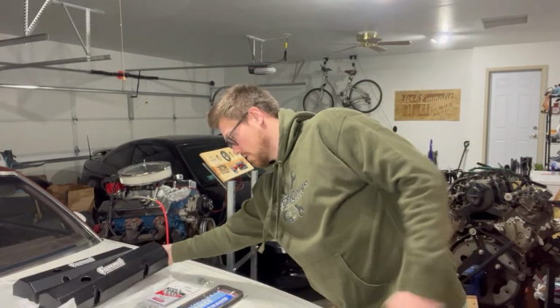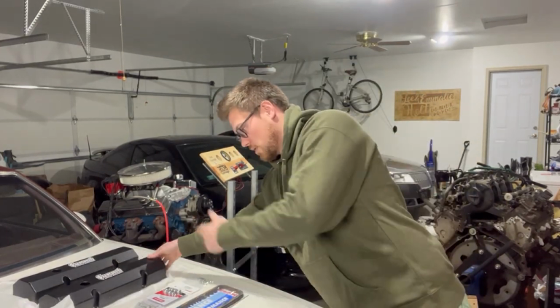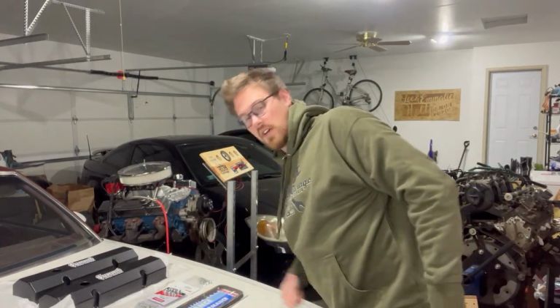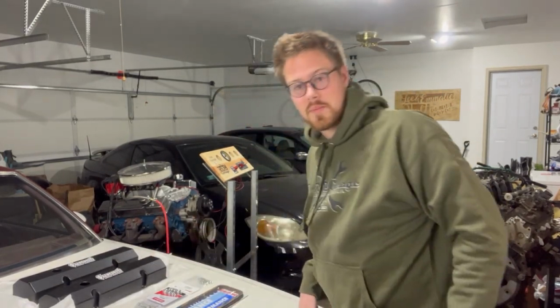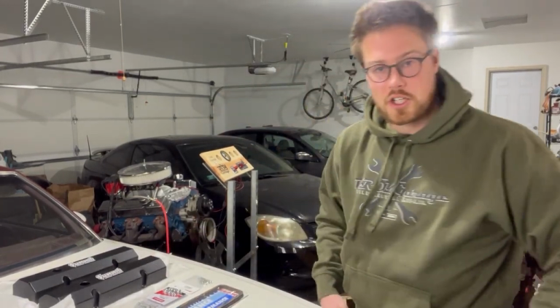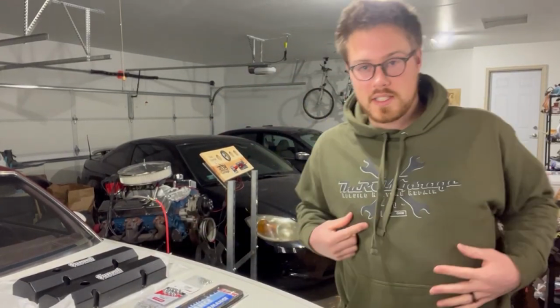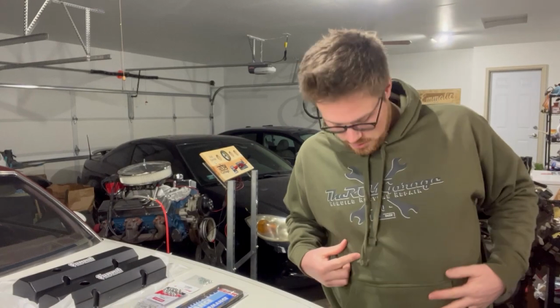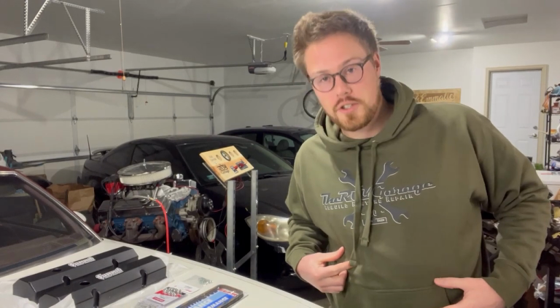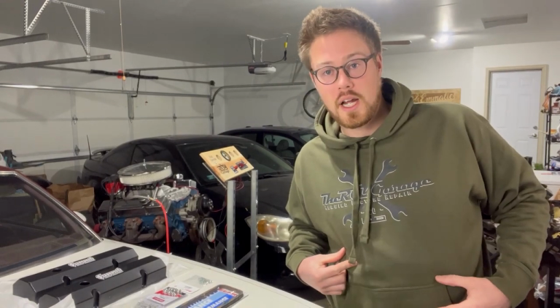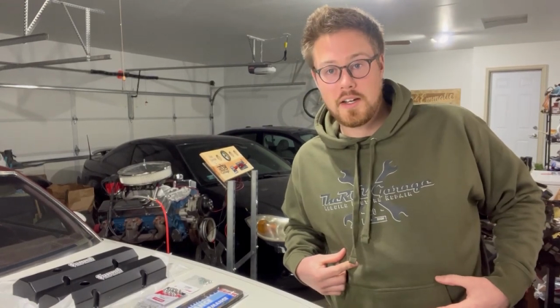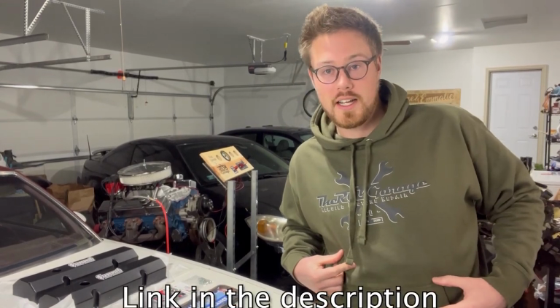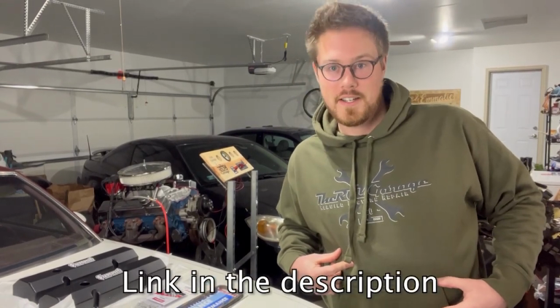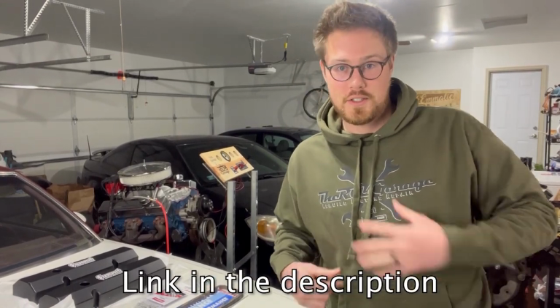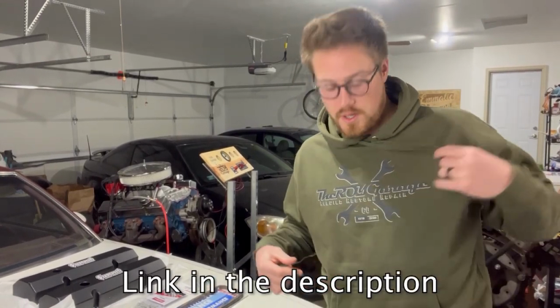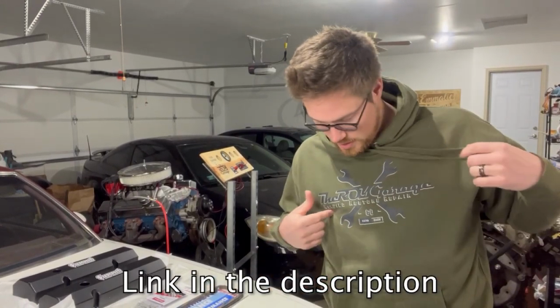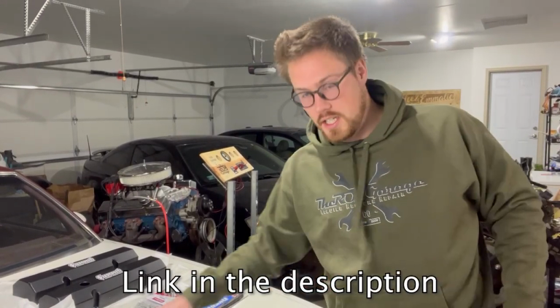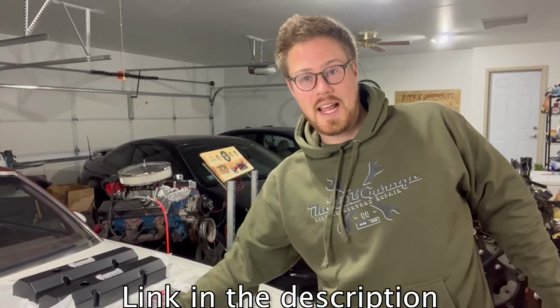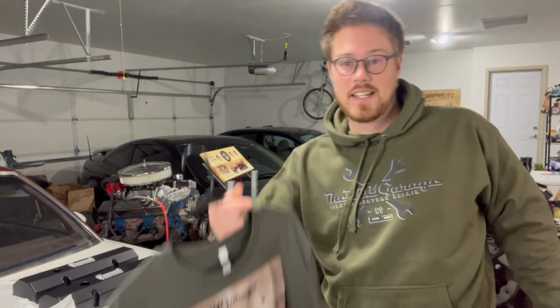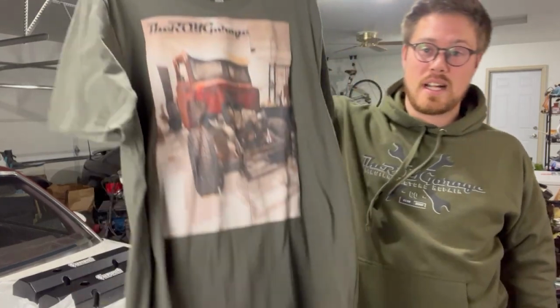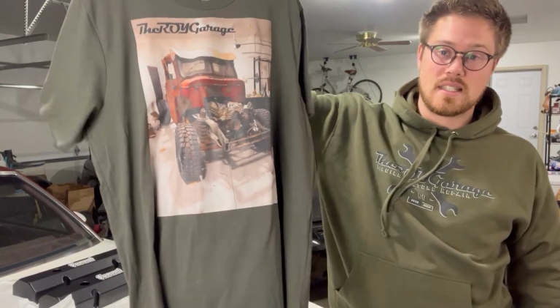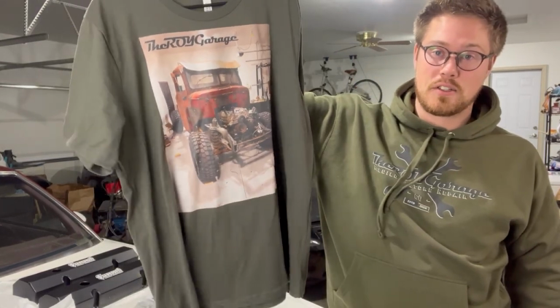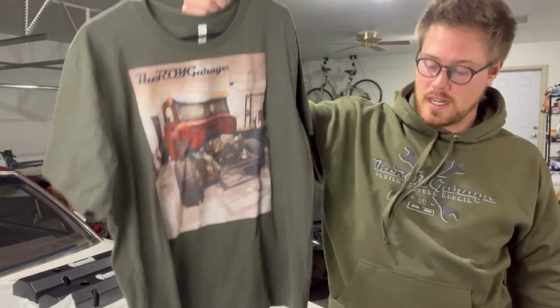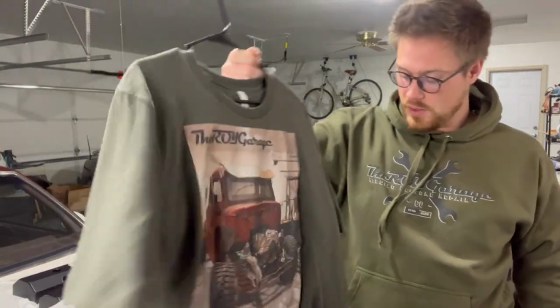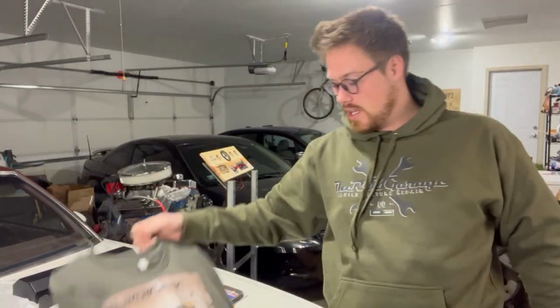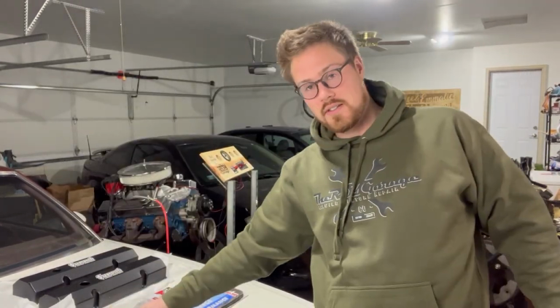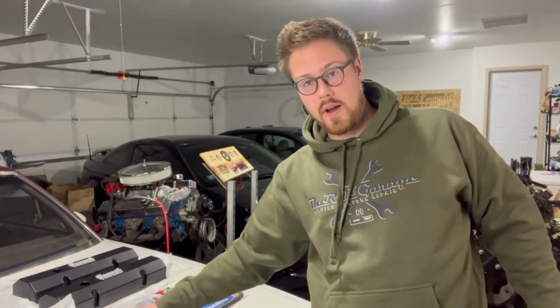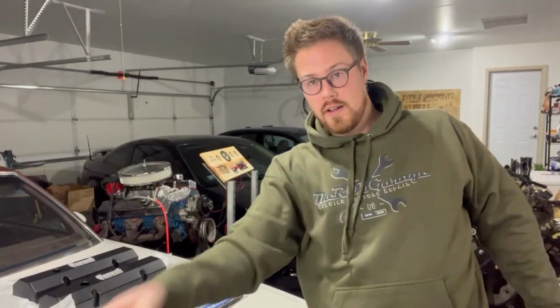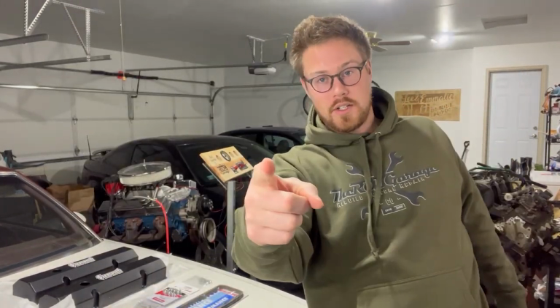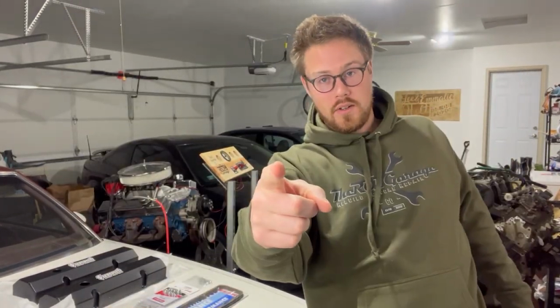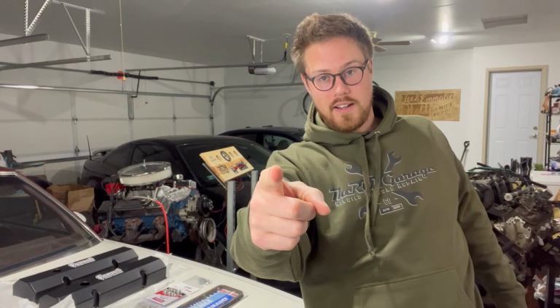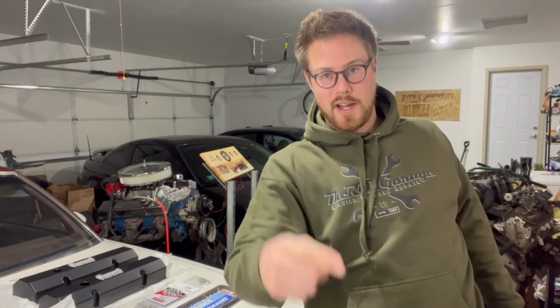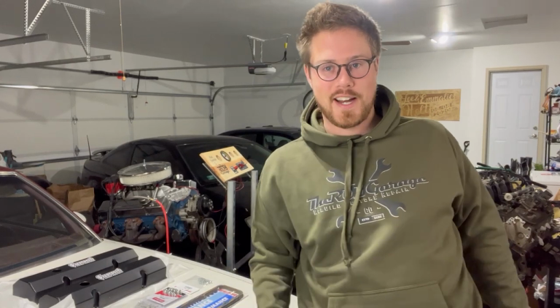Those valve covers might look sharp, but these new sweatshirts we've got coming out today are just as sharp — they come in a t-shirt too and we've got something stylish for you. If you watch to the end there's a coupon, so make sure you do that. Let's get back to the action.